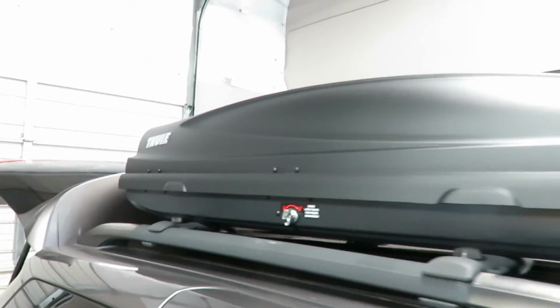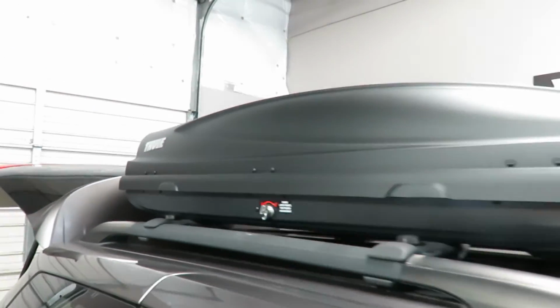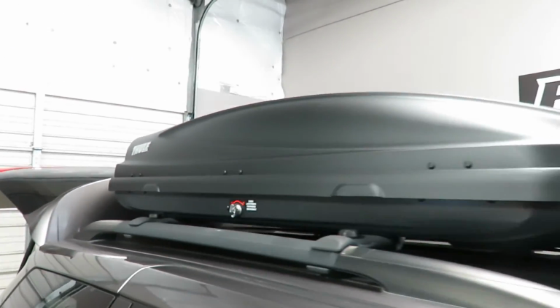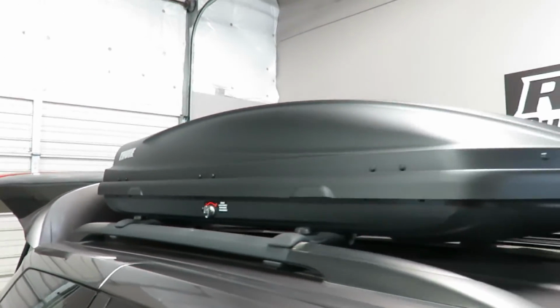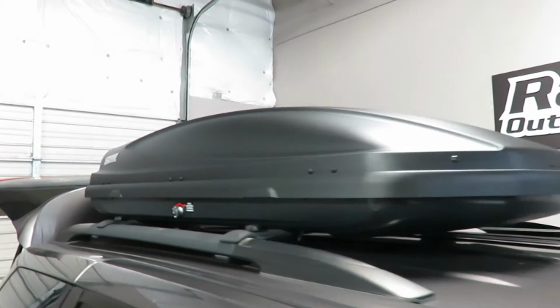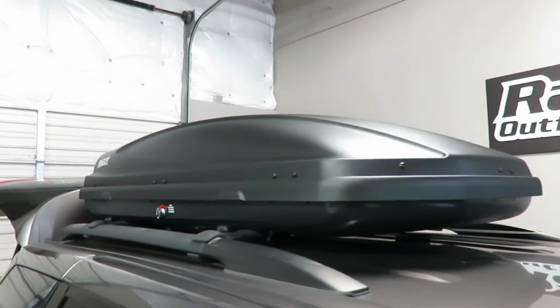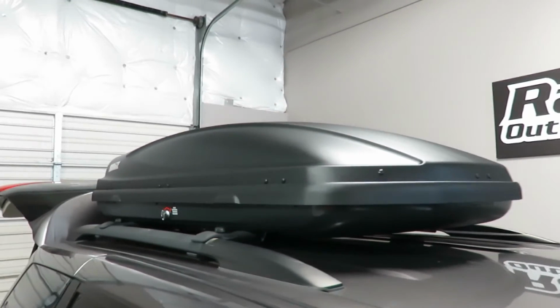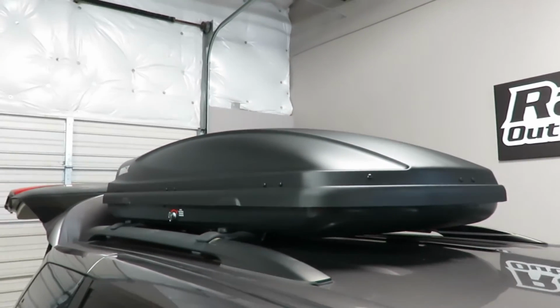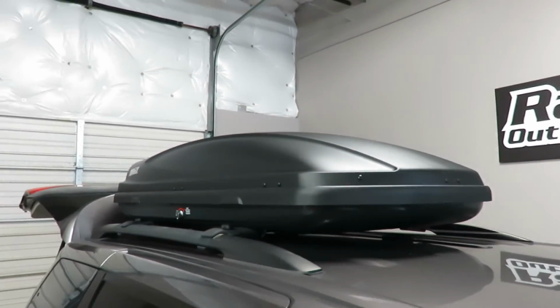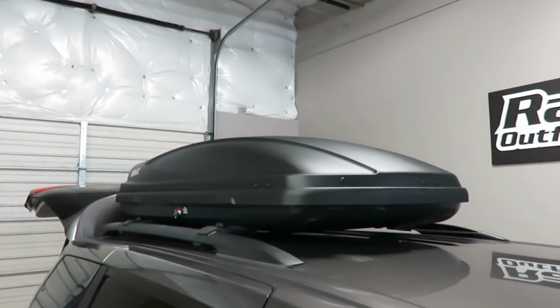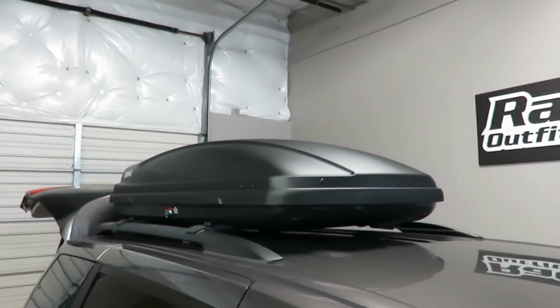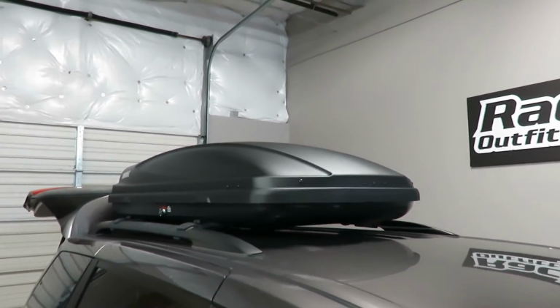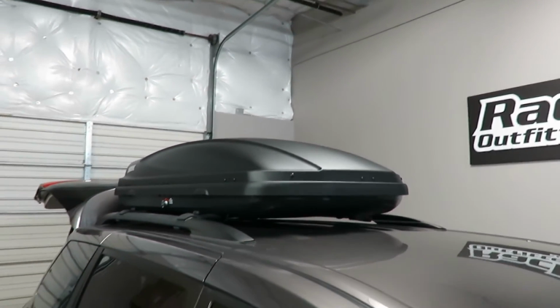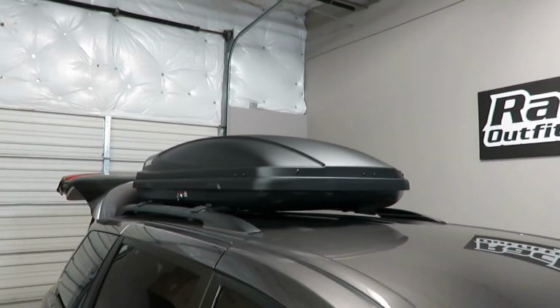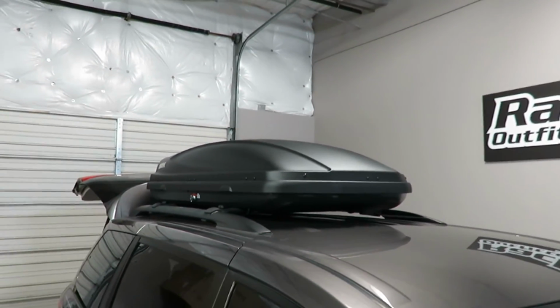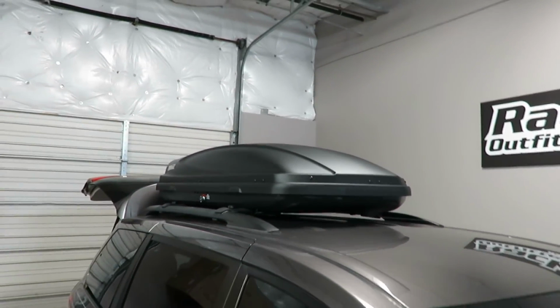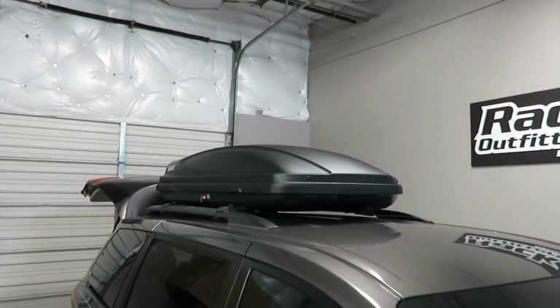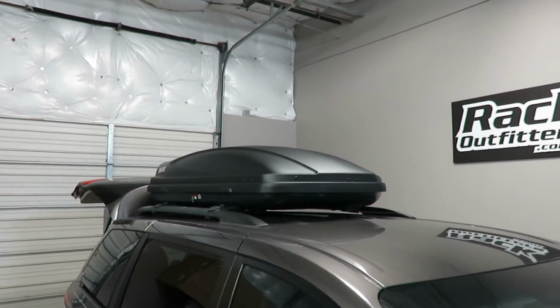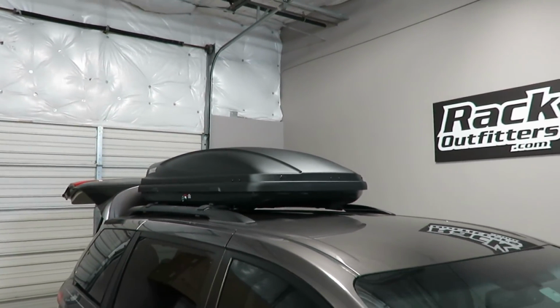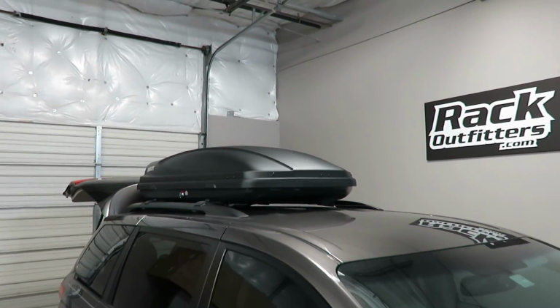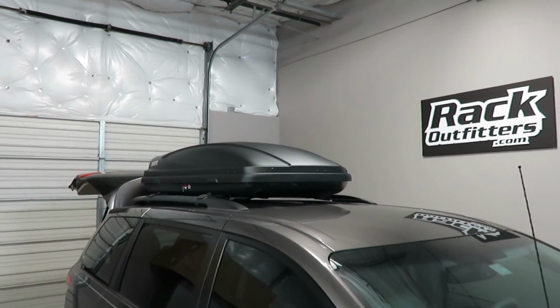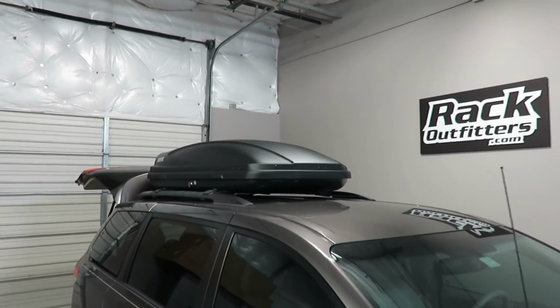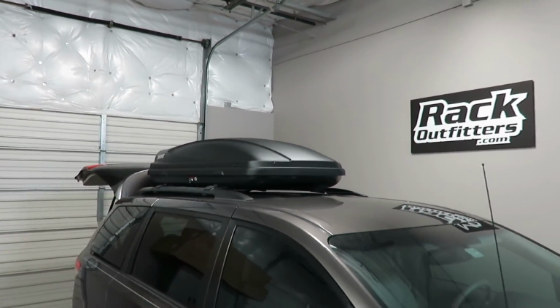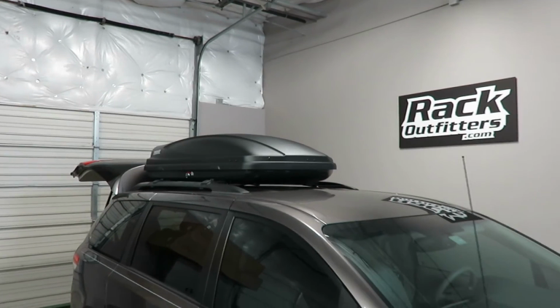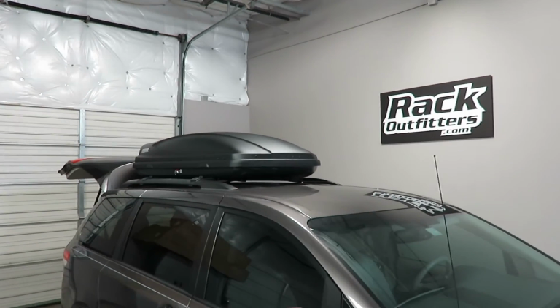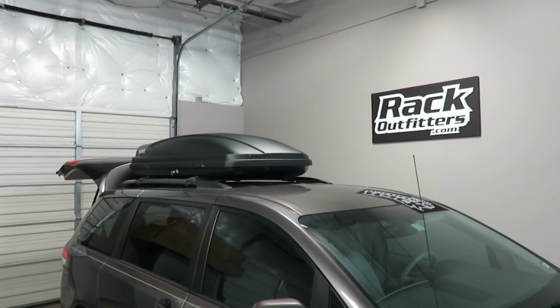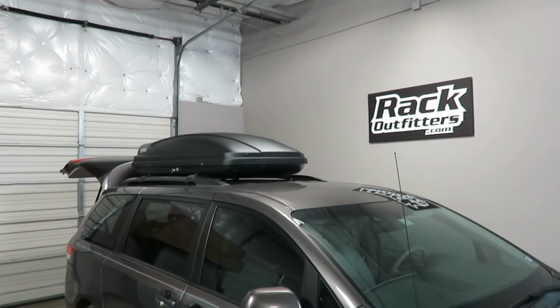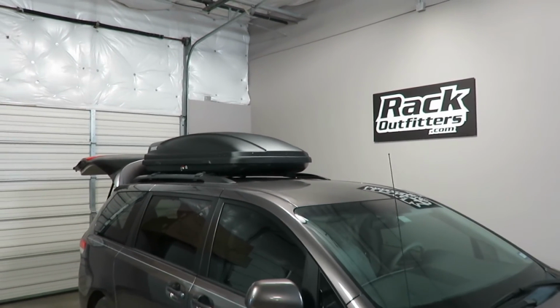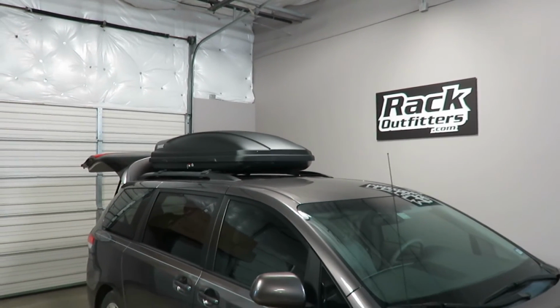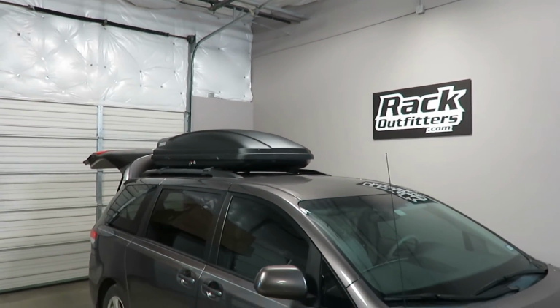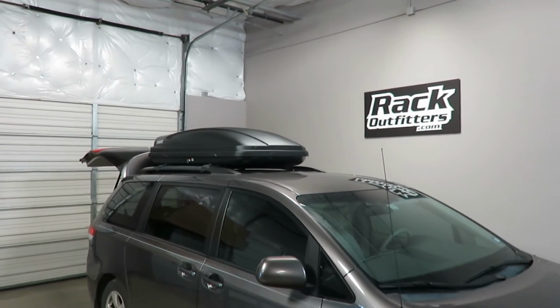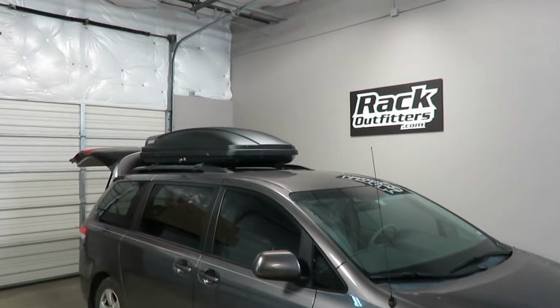This product and the full line of Thule products are available at rackoutfitters.com. Please visit our site for complete details, pricing, and promotions.